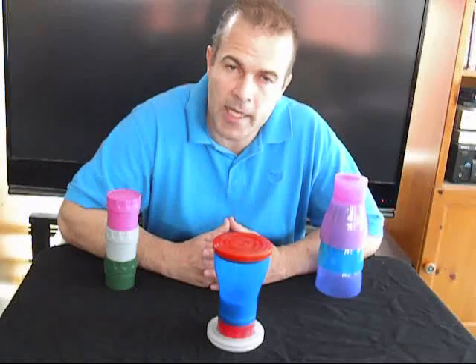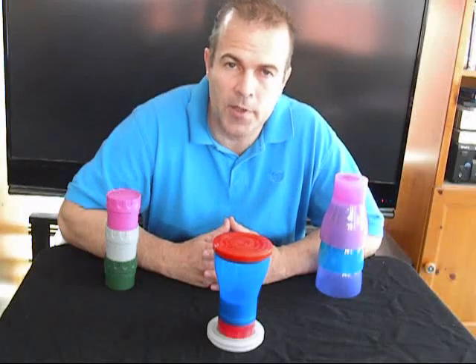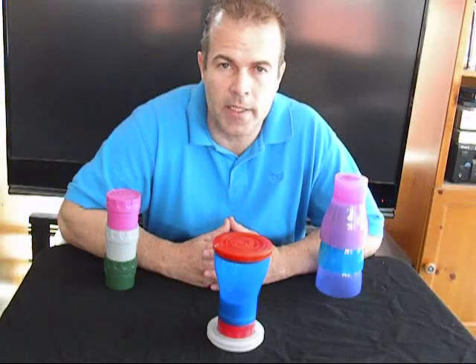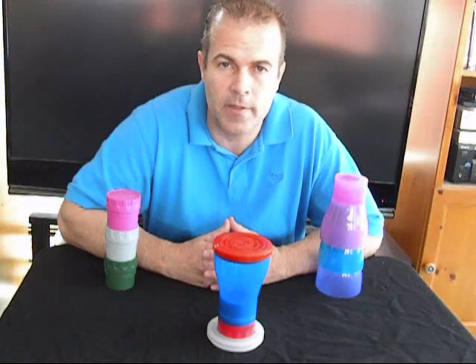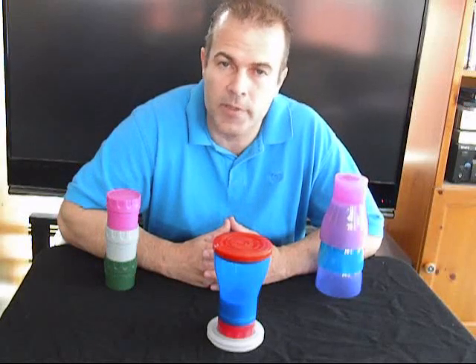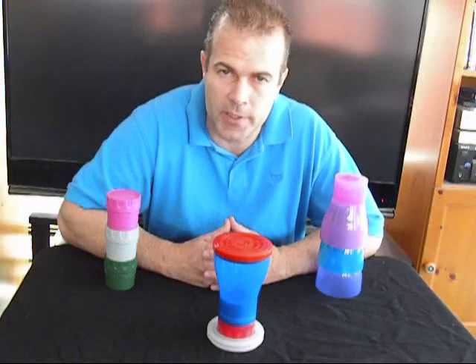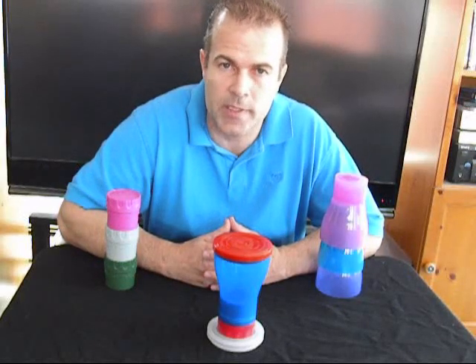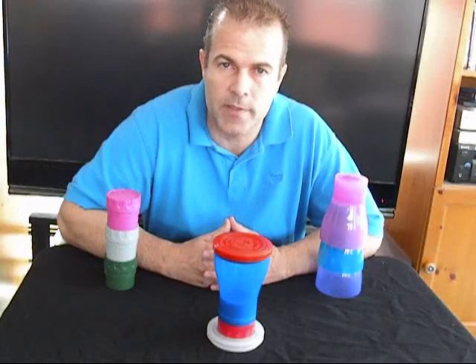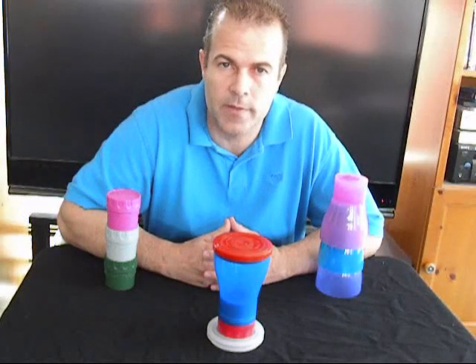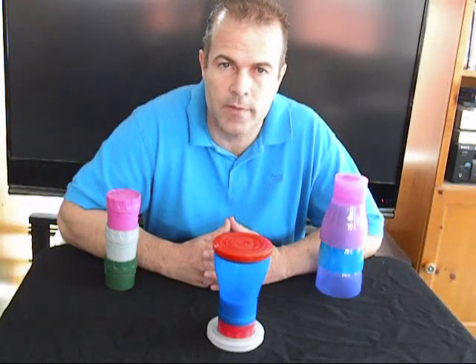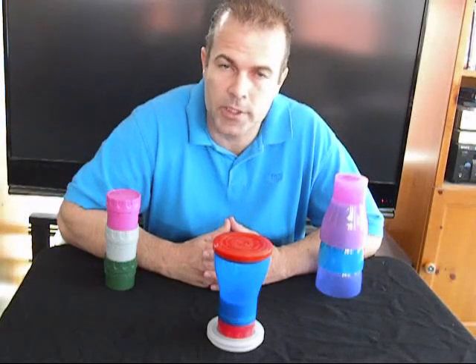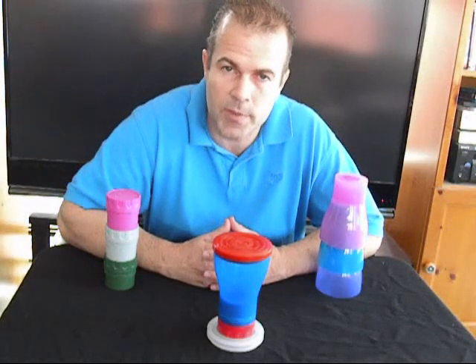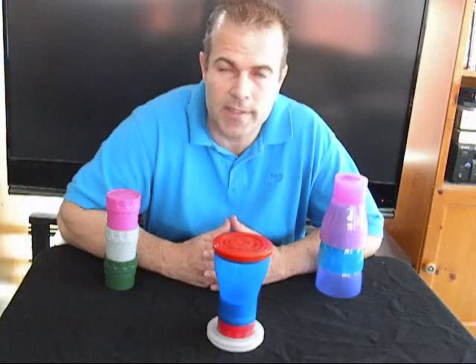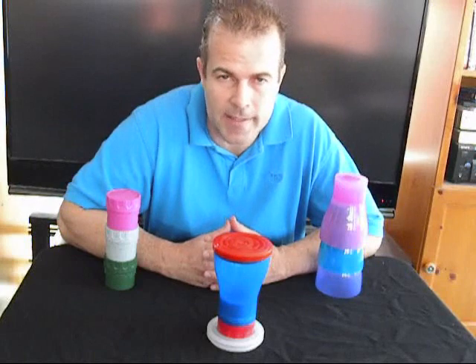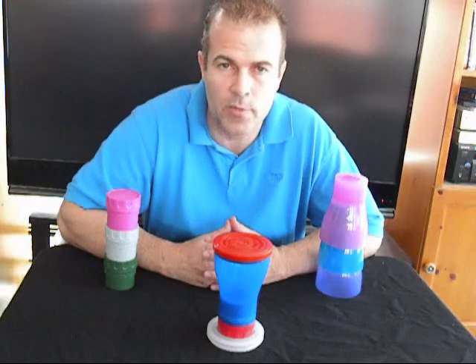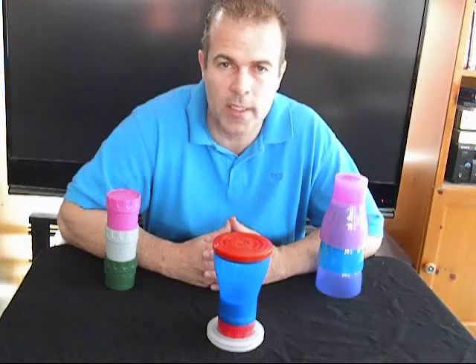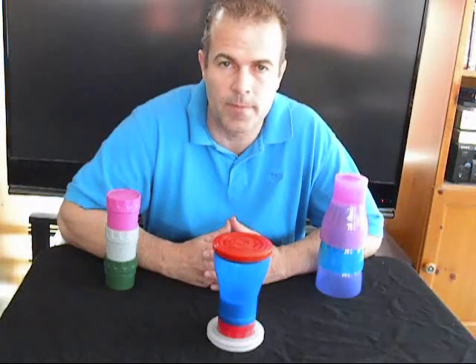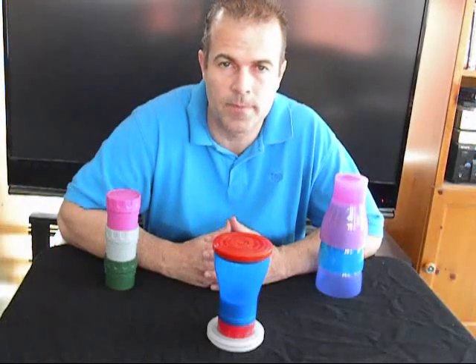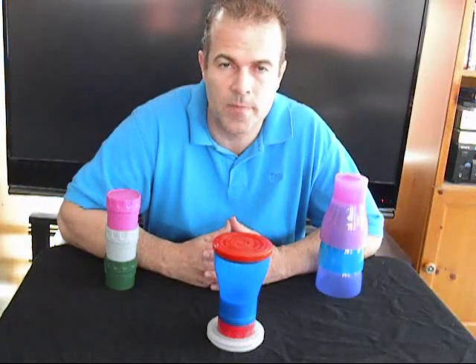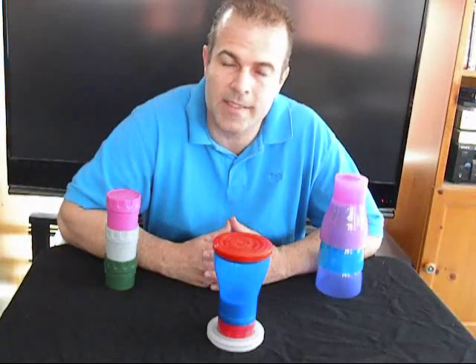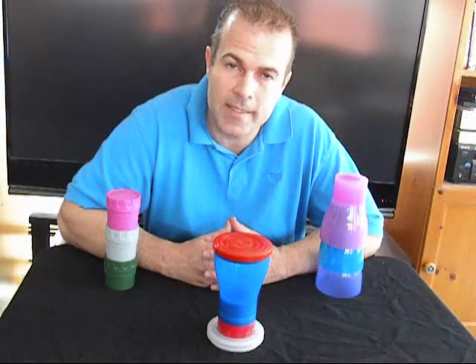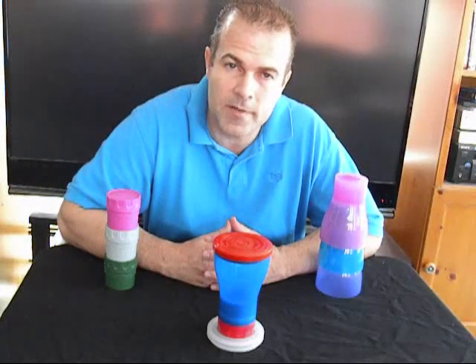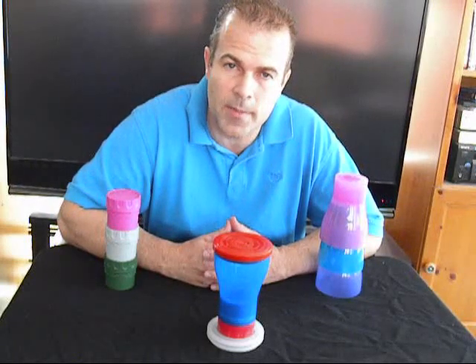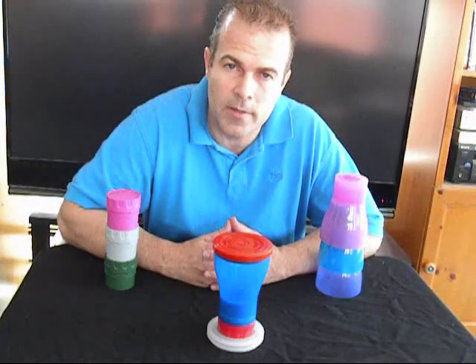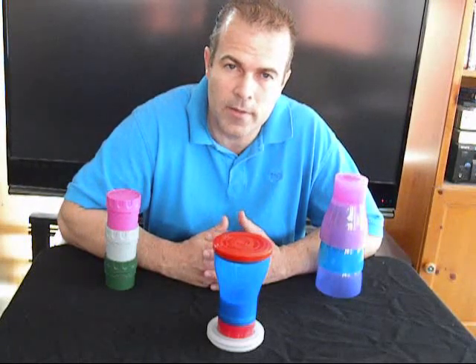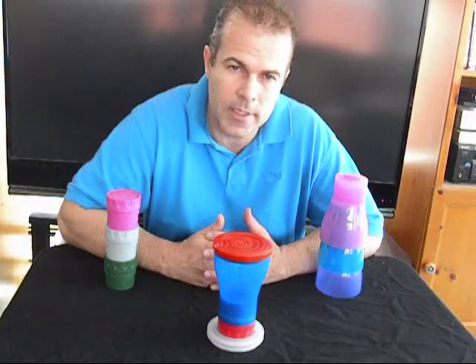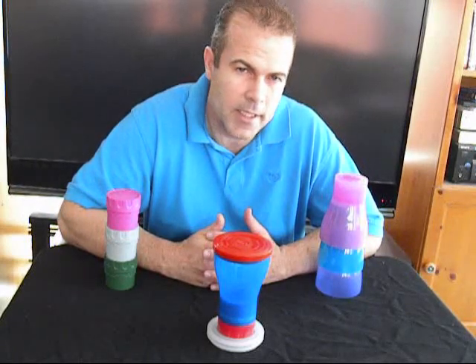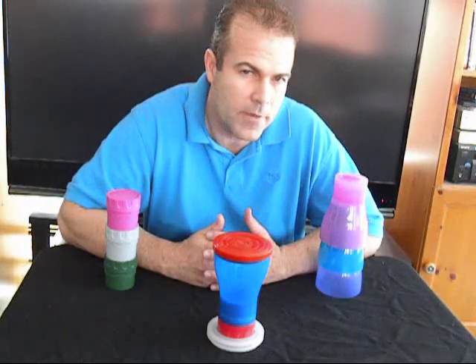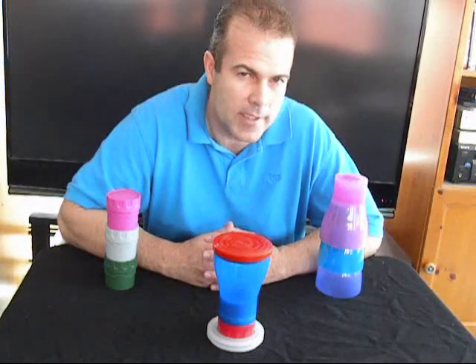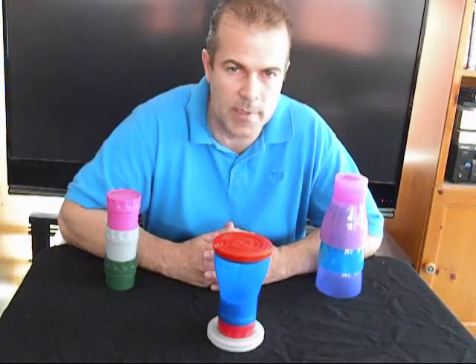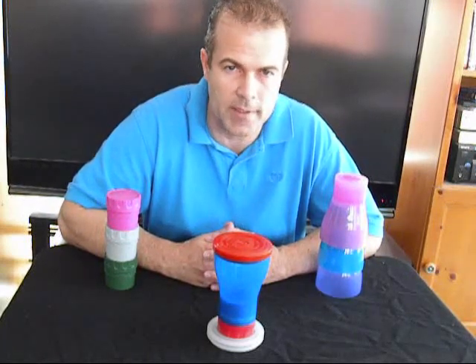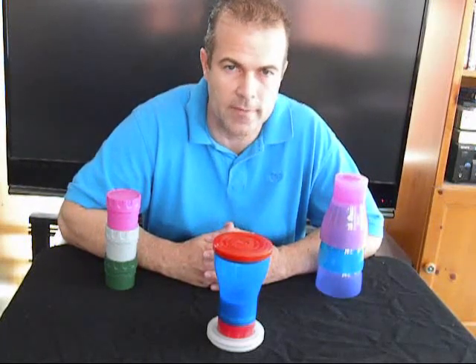Scott Cody here for Chili Twist. Chili Twist is a 7-in-1 cup. It's a 16-ounce cup with a few tricks up its sleeve.